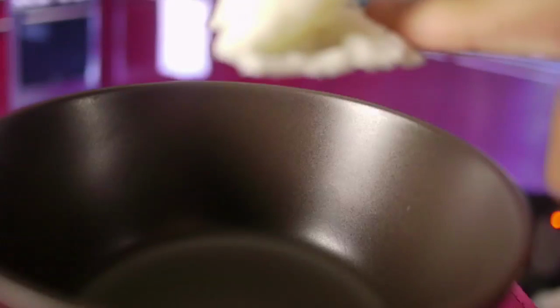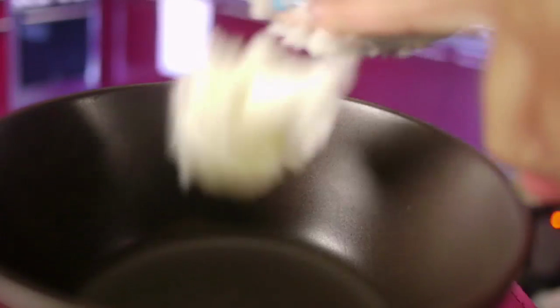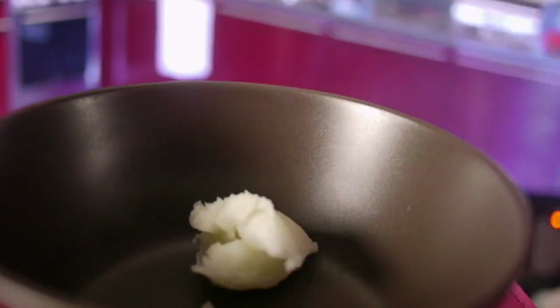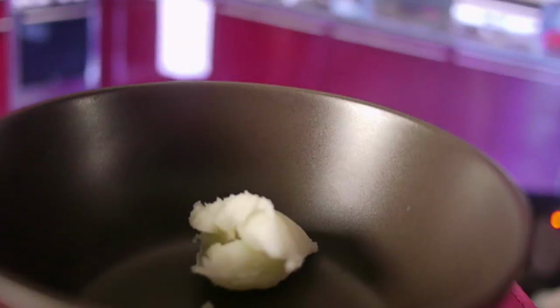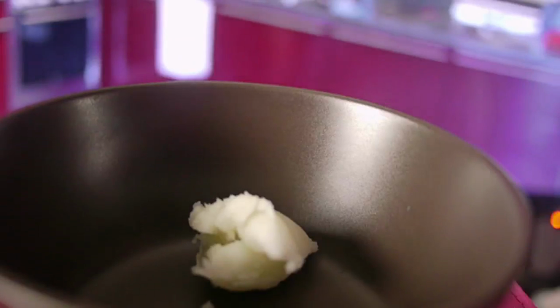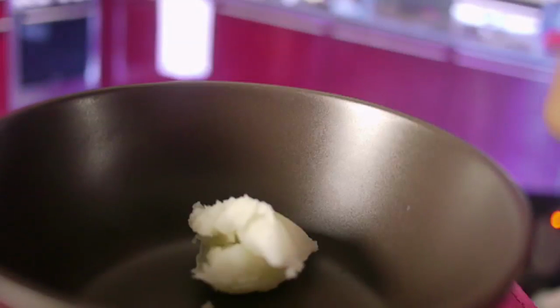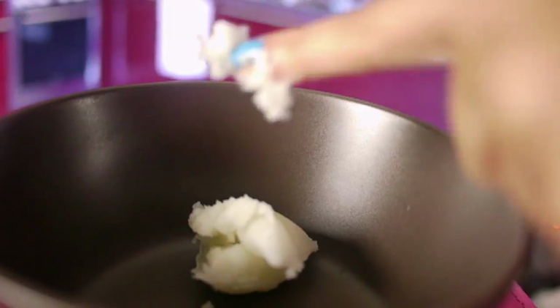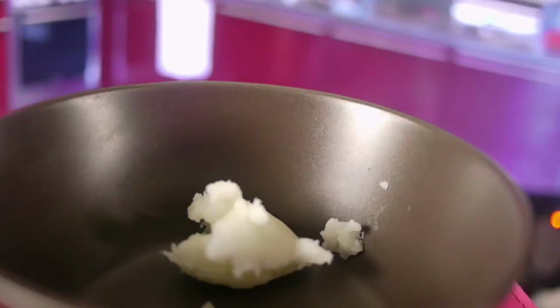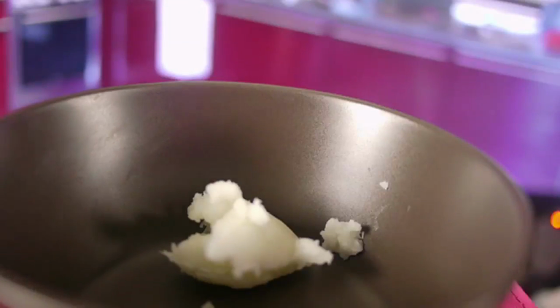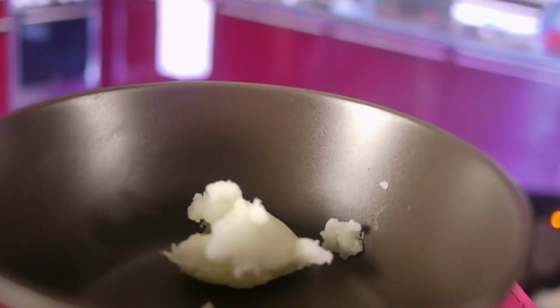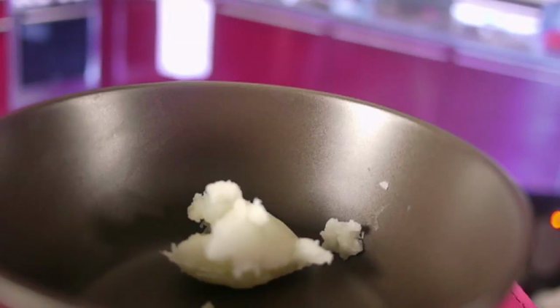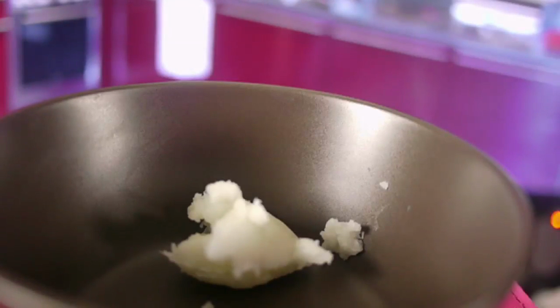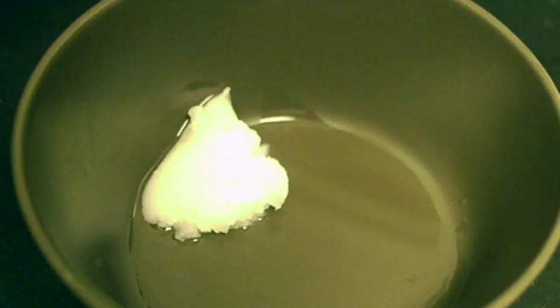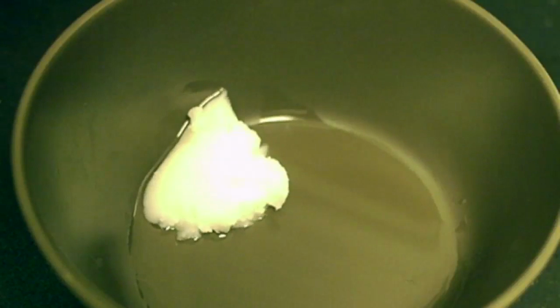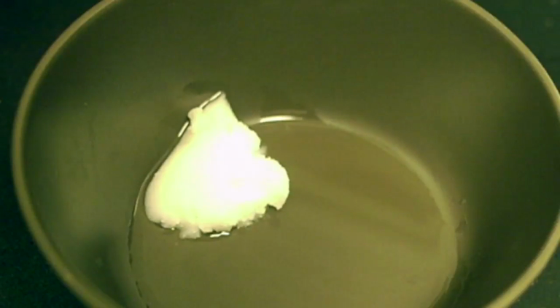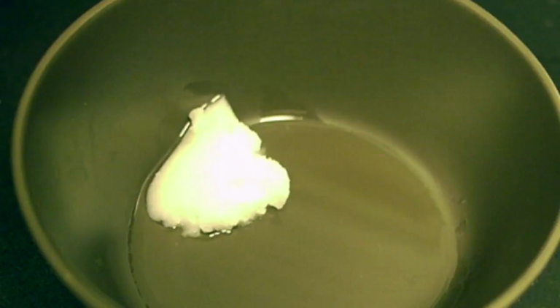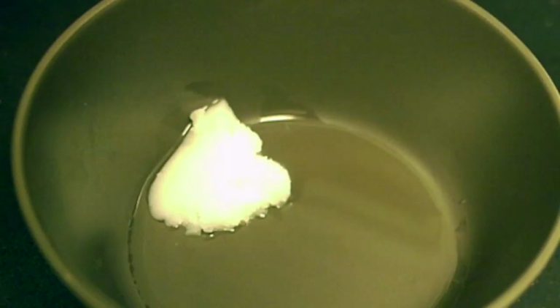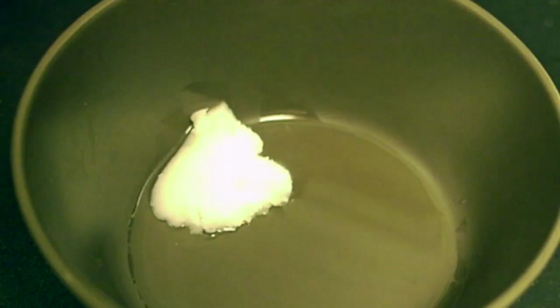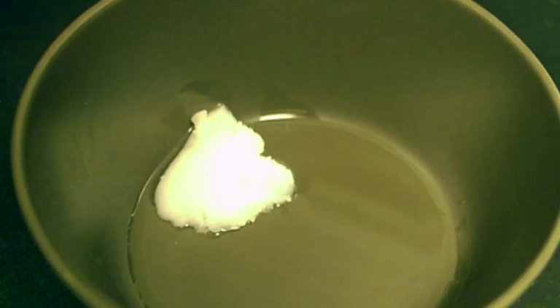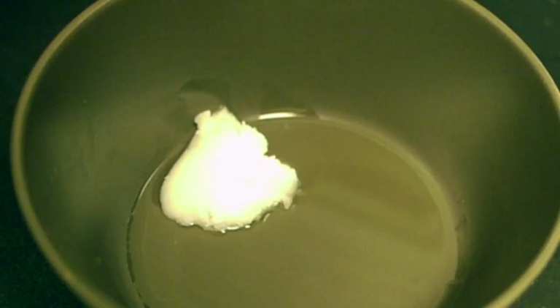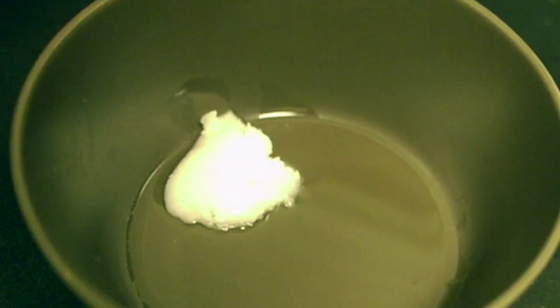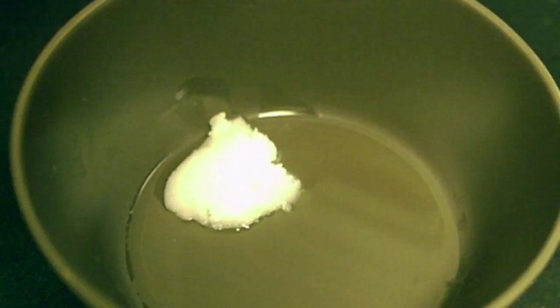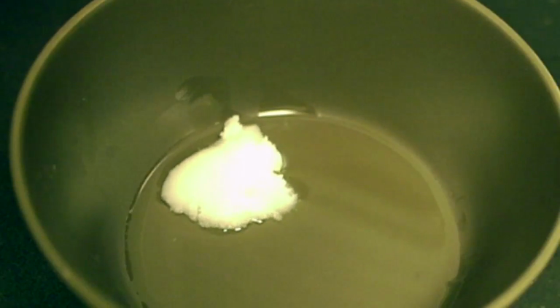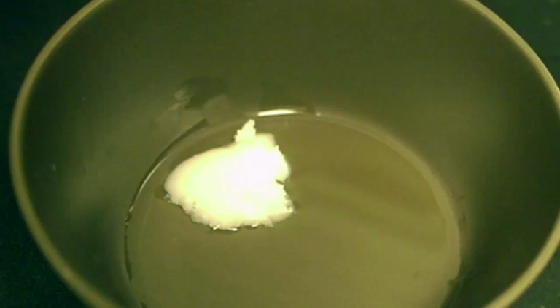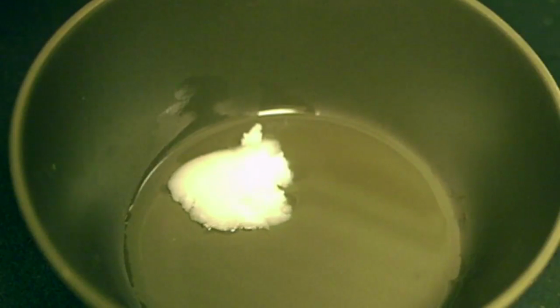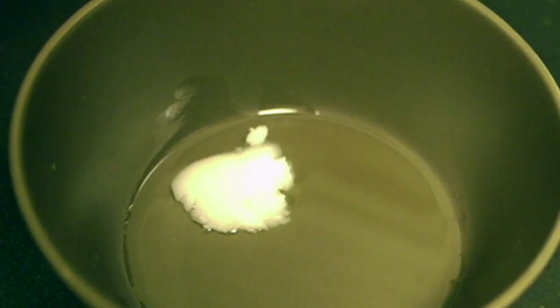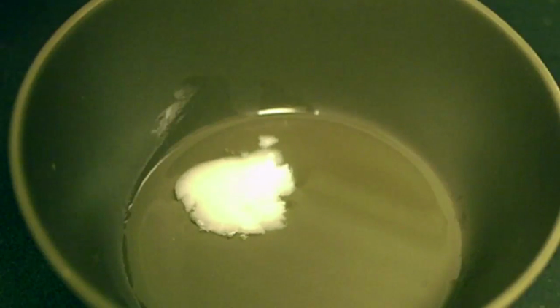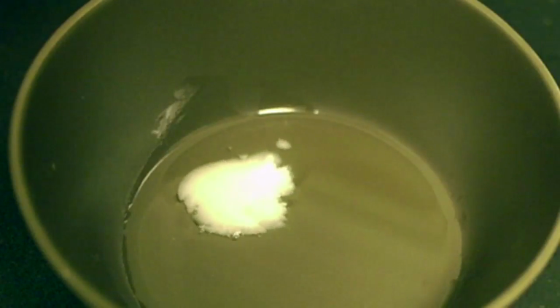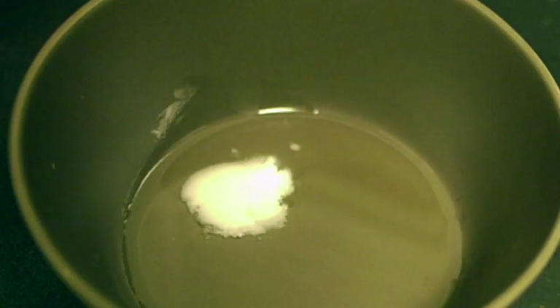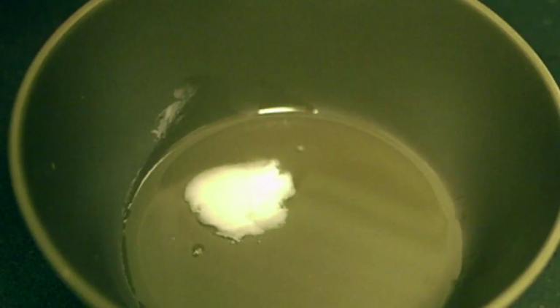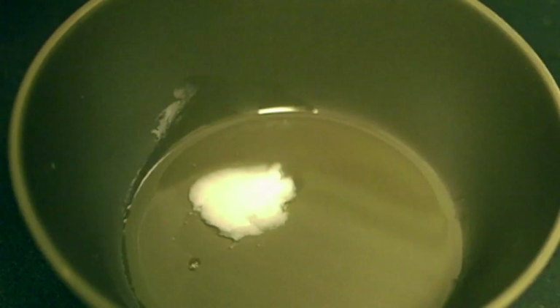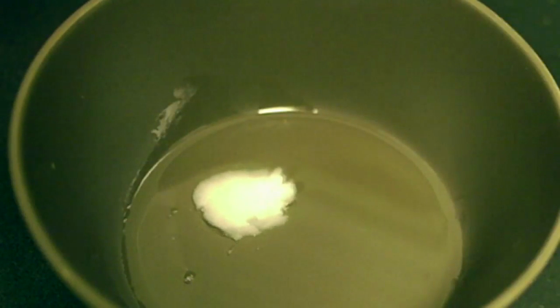So the first thing you want to do — depending on the length and thickness of your hair — take a few tablespoons of coconut oil and melt it down, because if you notice, it's actually solid at room temperature. So just melt it down to an oil, like so.